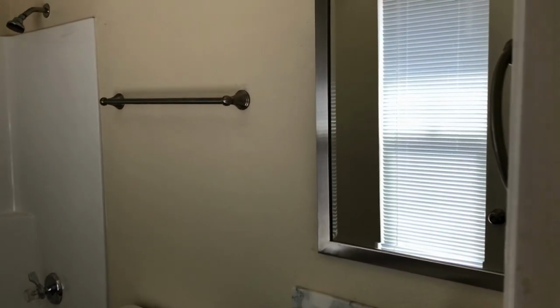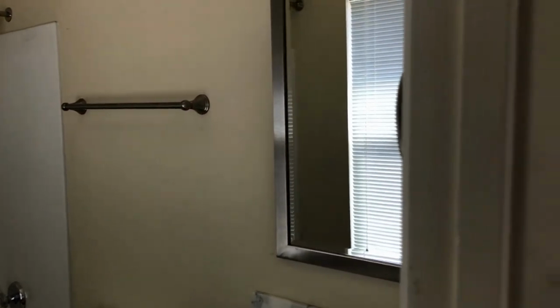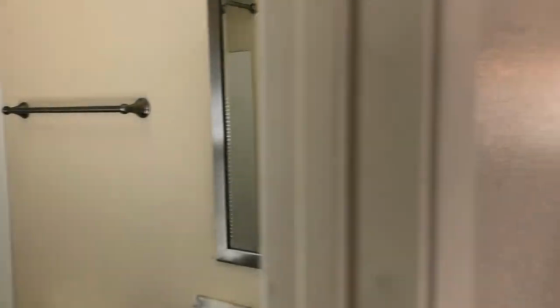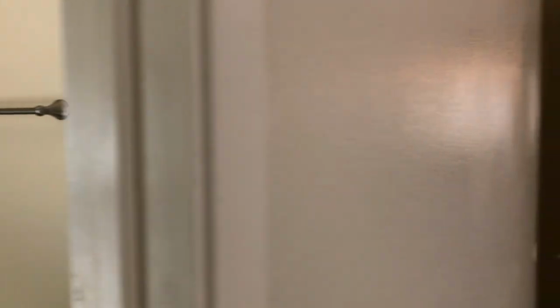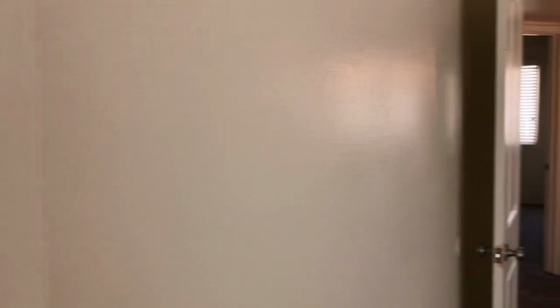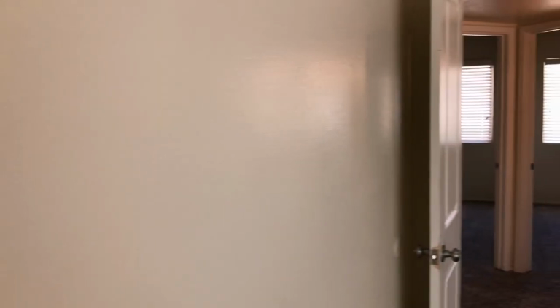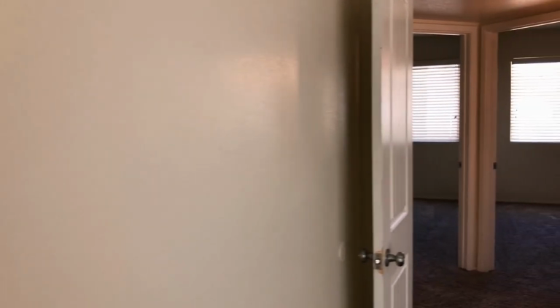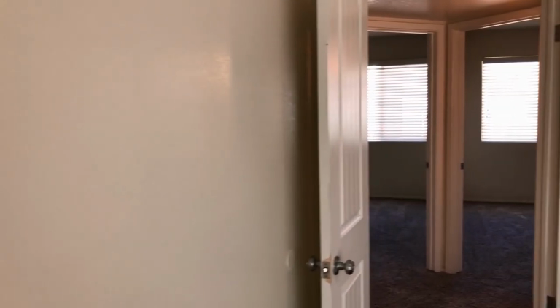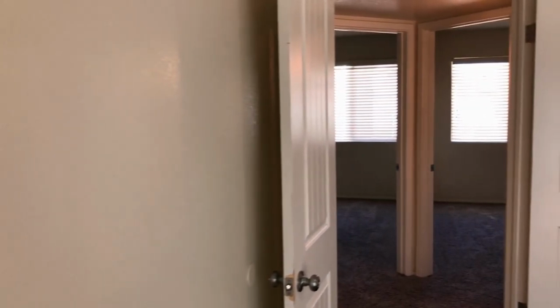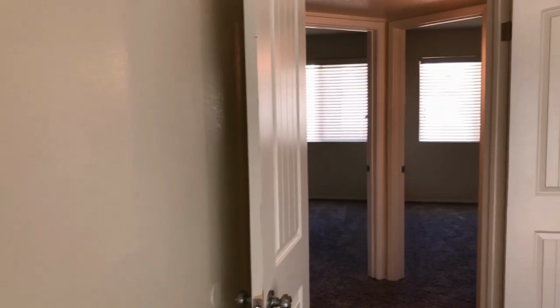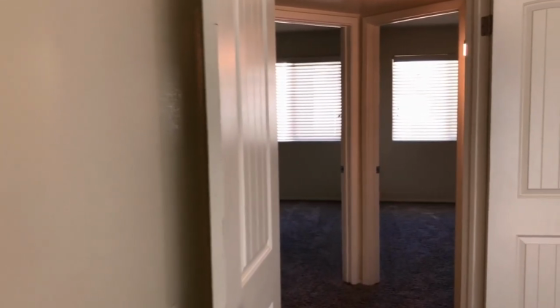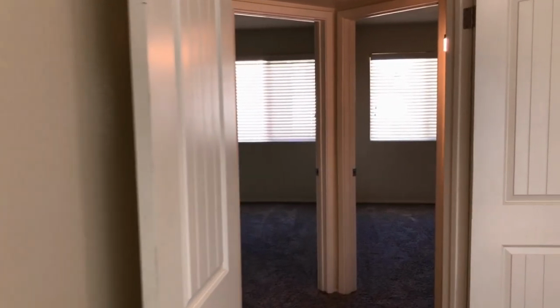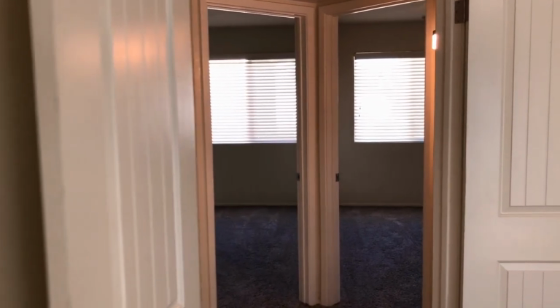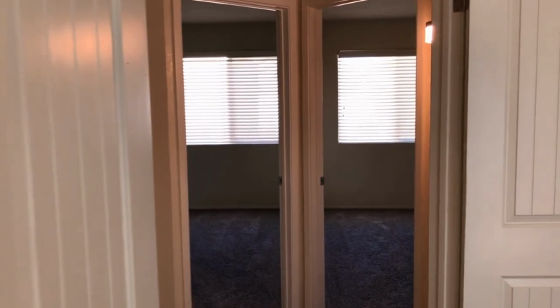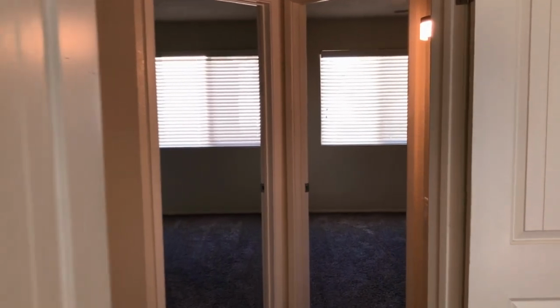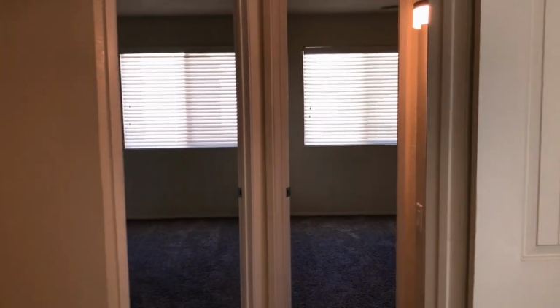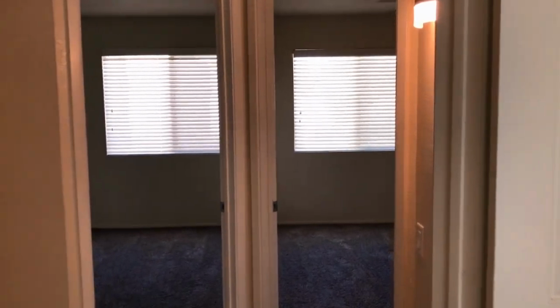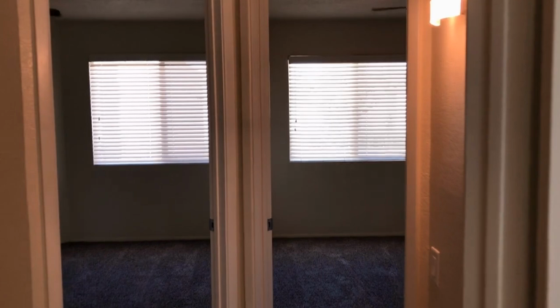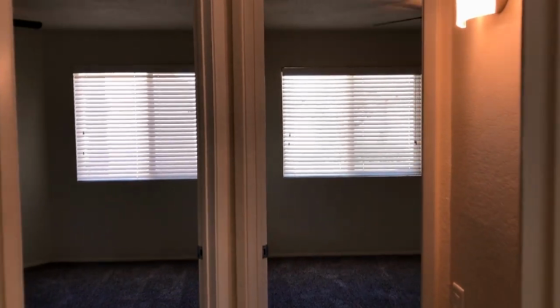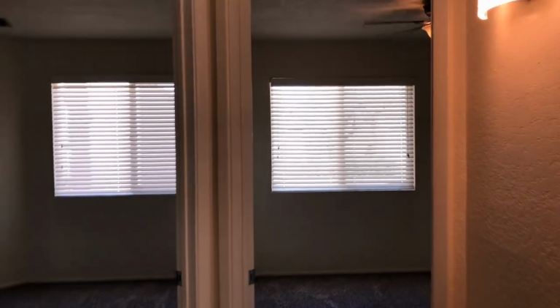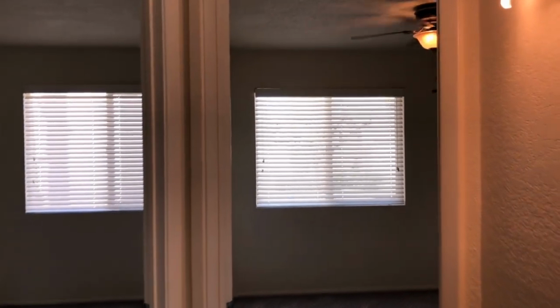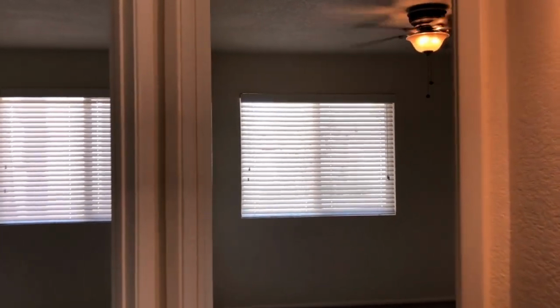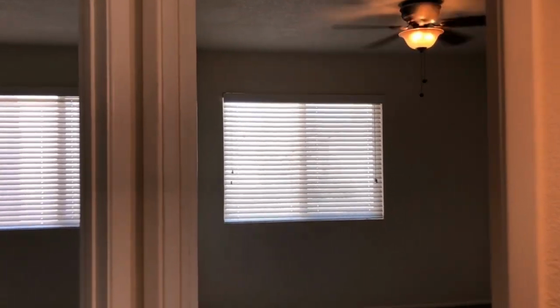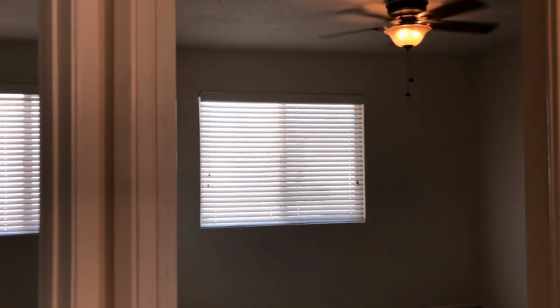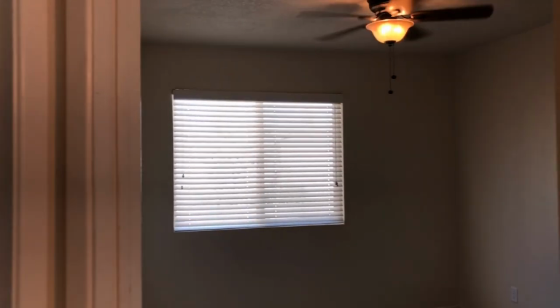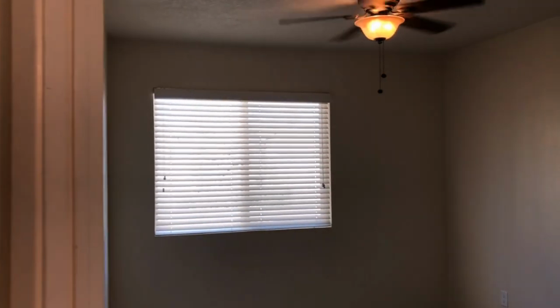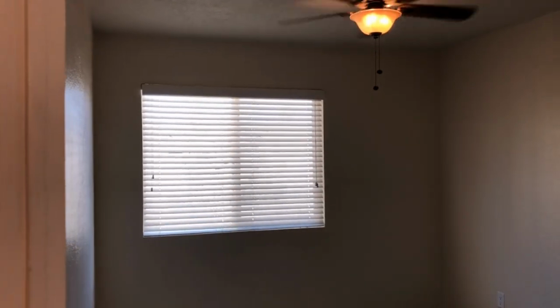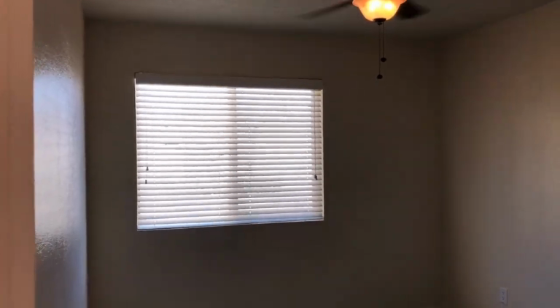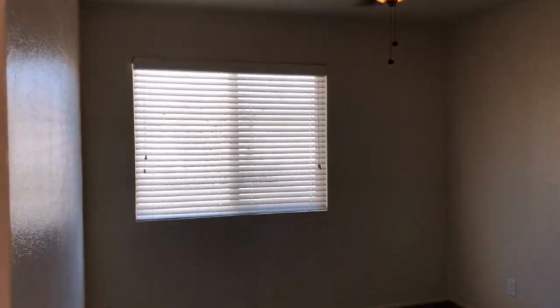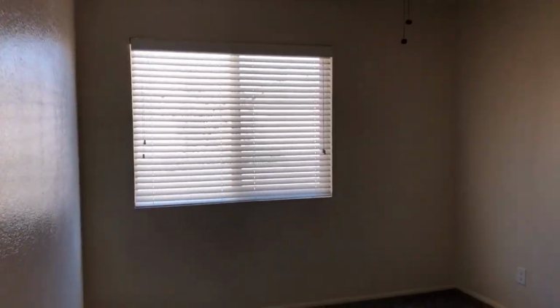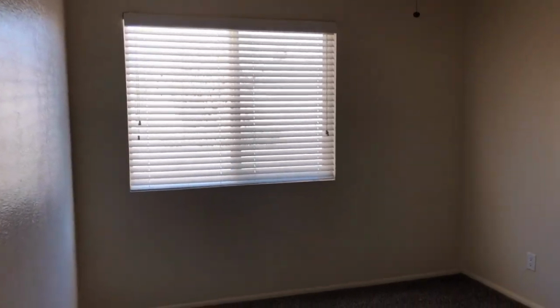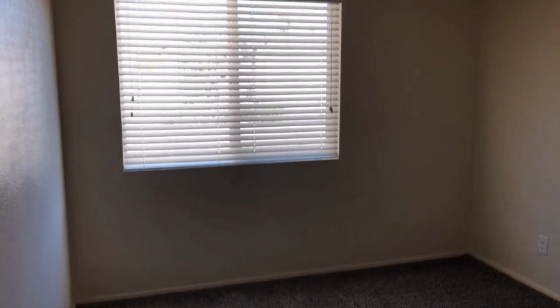We're going to come out of there and go across the hall into bedroom number two — great carpet, great paint, and ceiling fan.